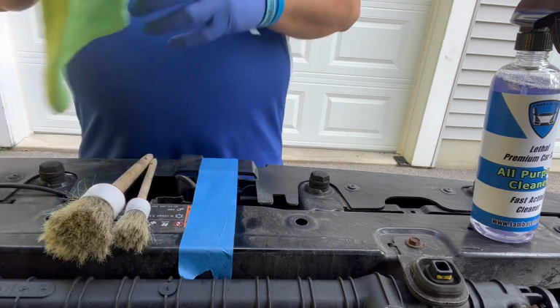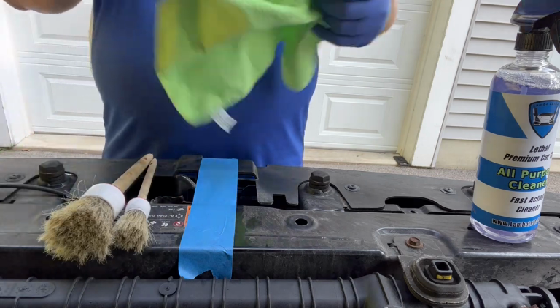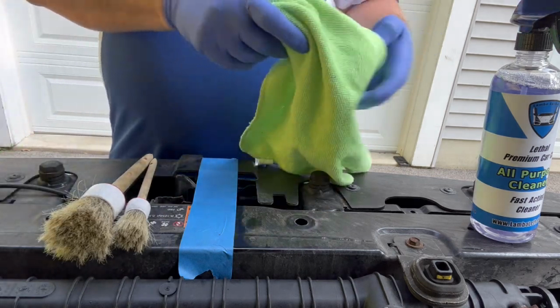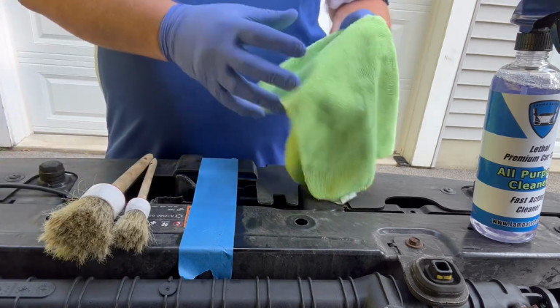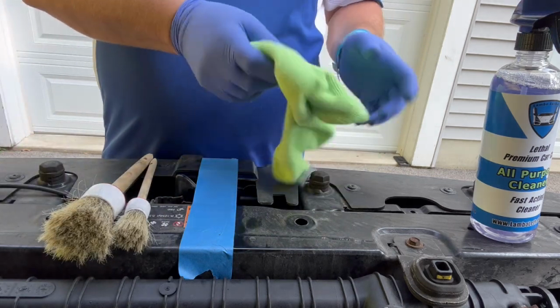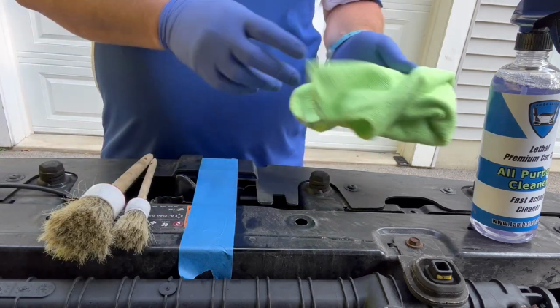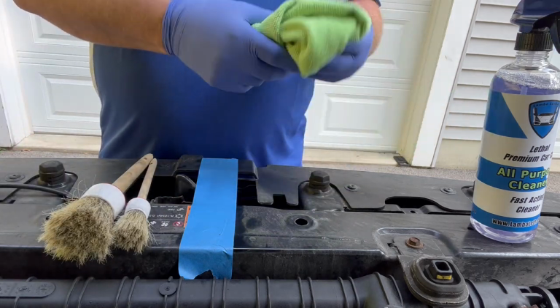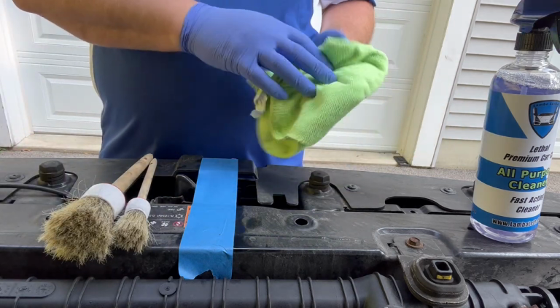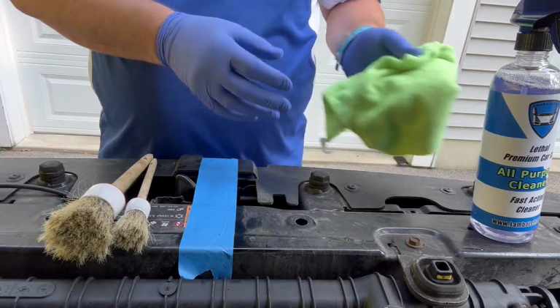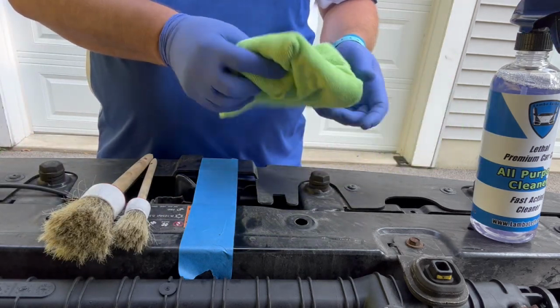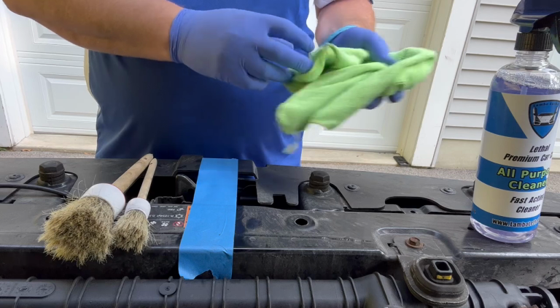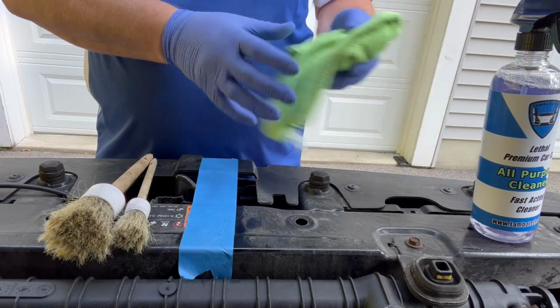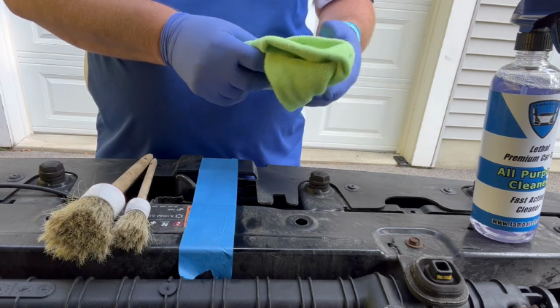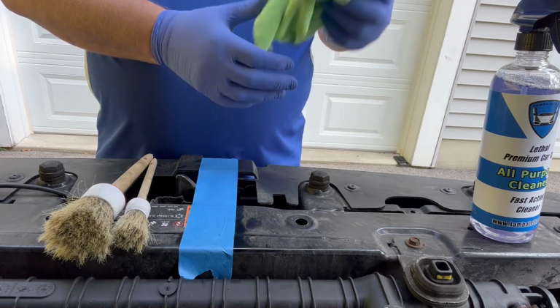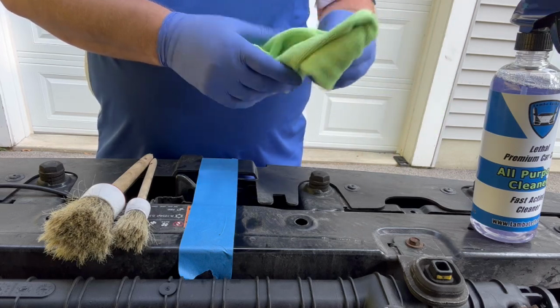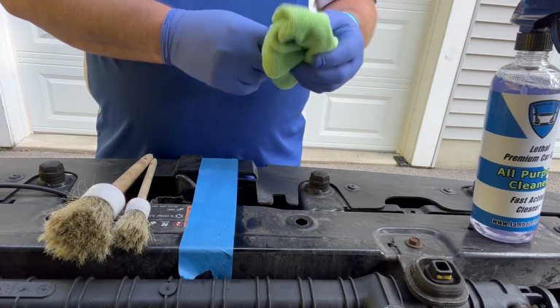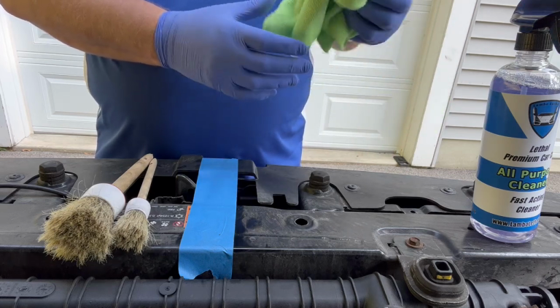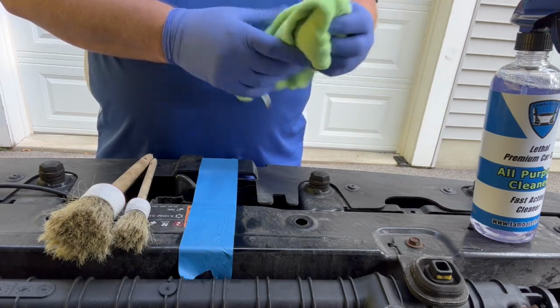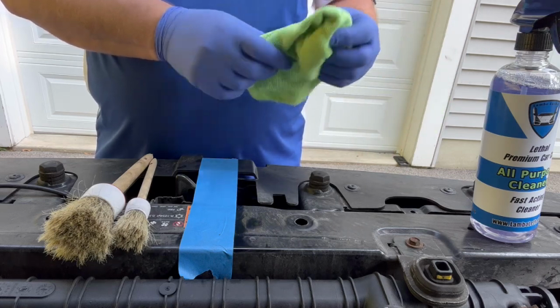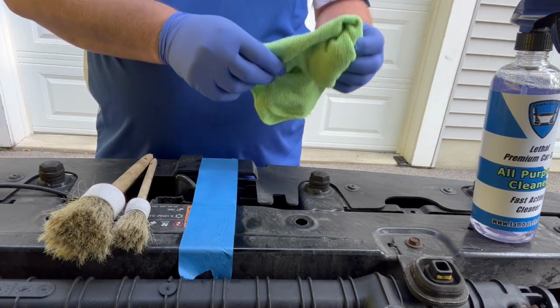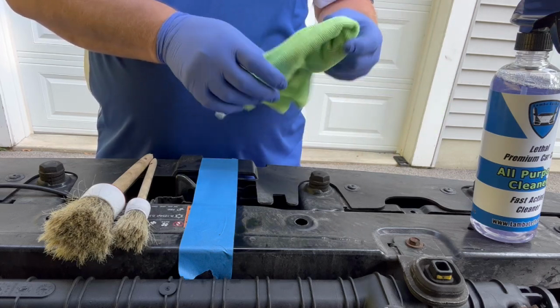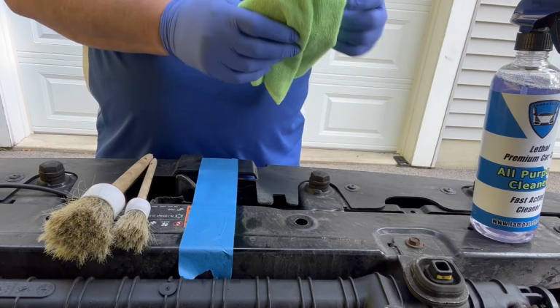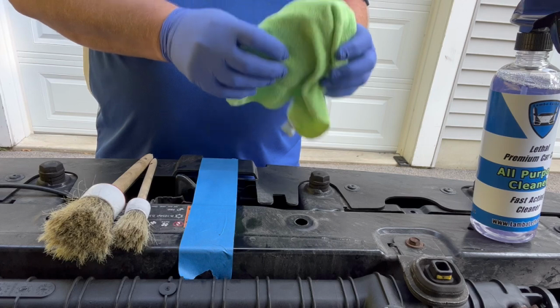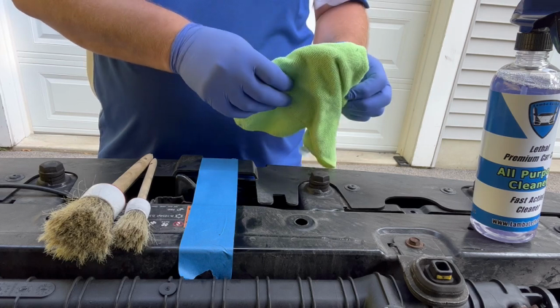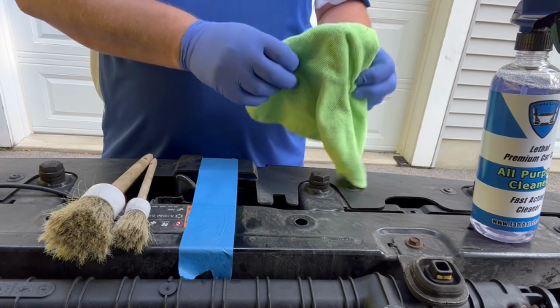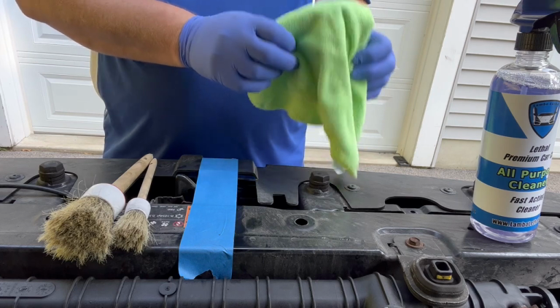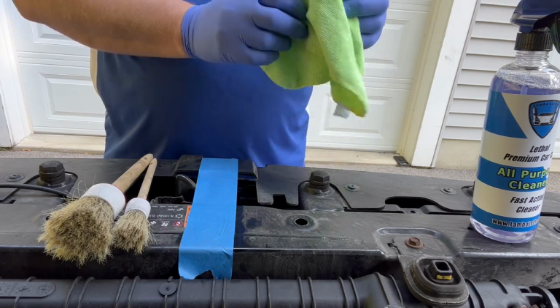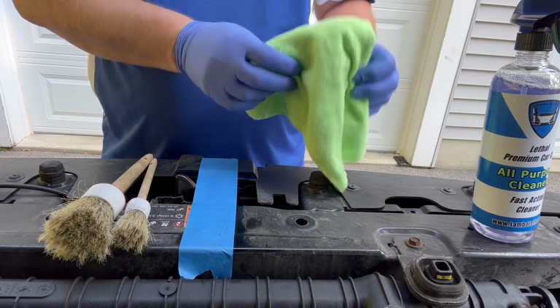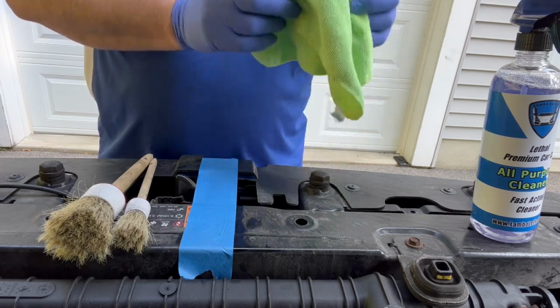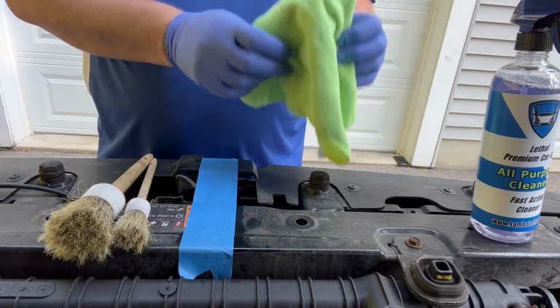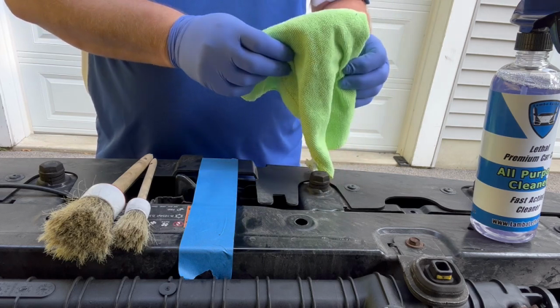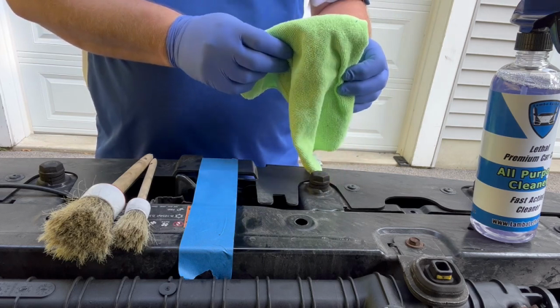You also need a low-quality, cheap rag. You can get these at any auto parts store. They're good for engine cleaning, but do not use them on your paint — do not put these low-quality rags on the painted surface of your vehicle.